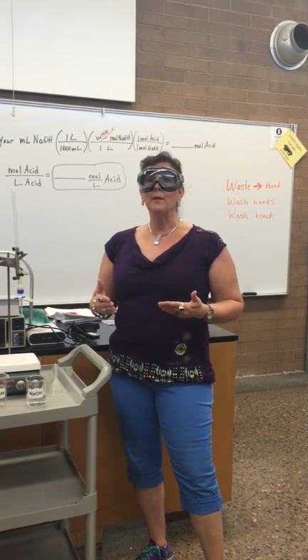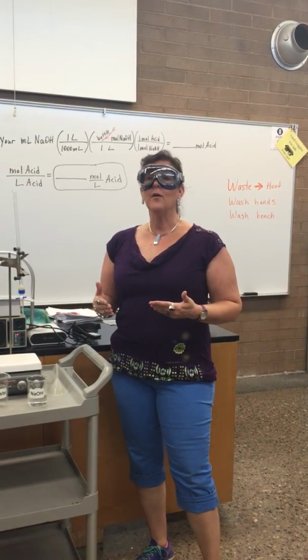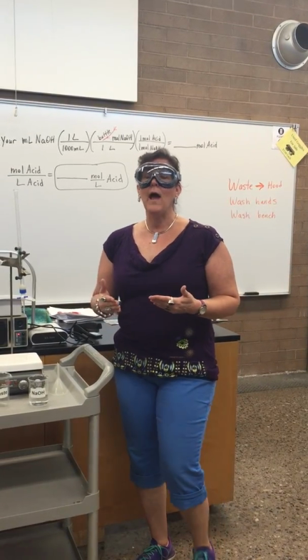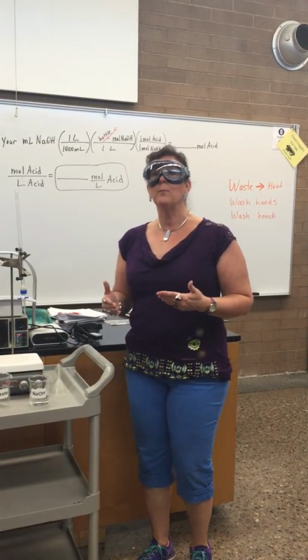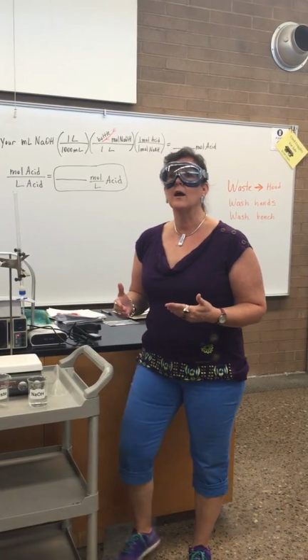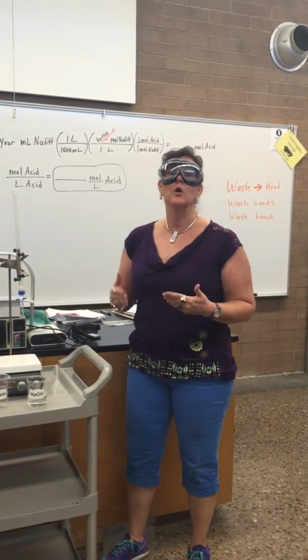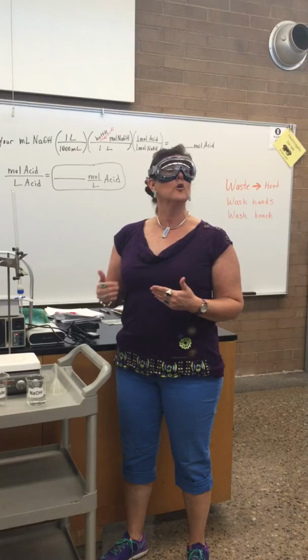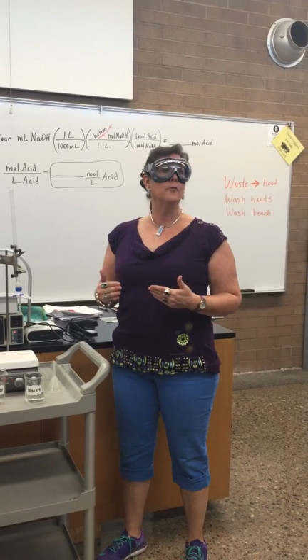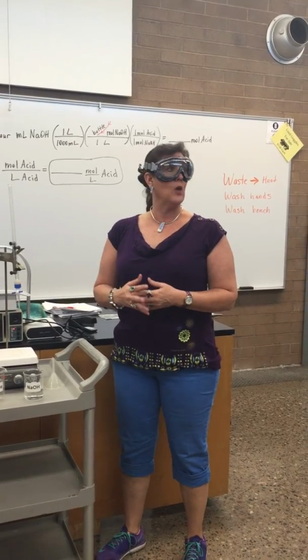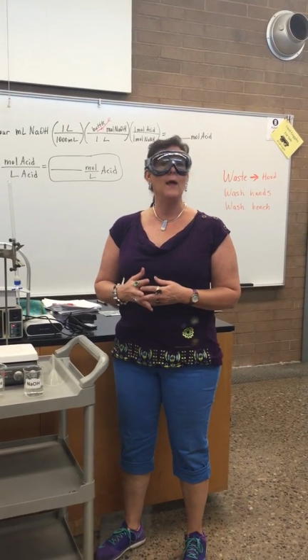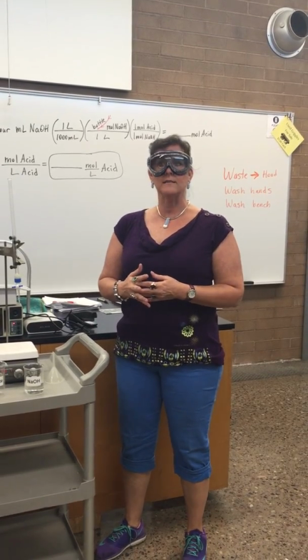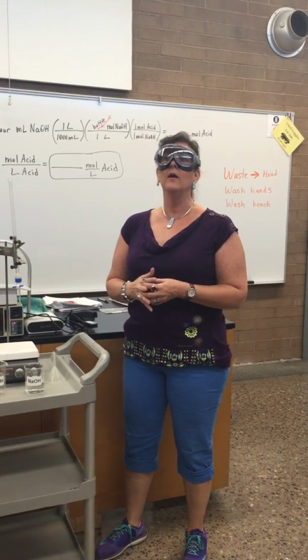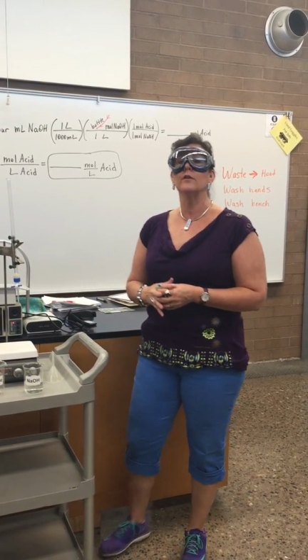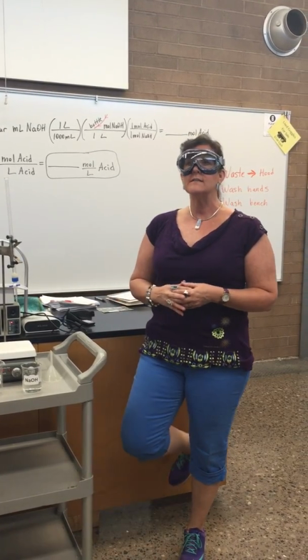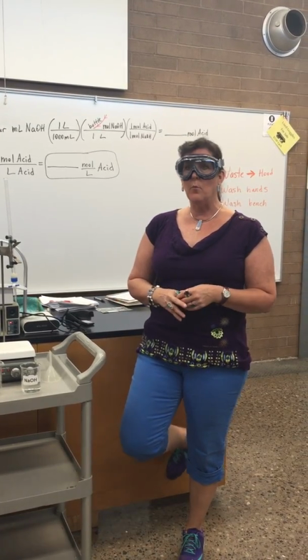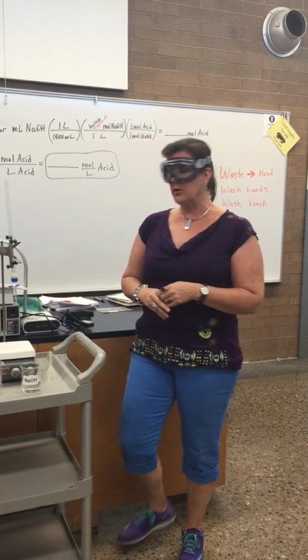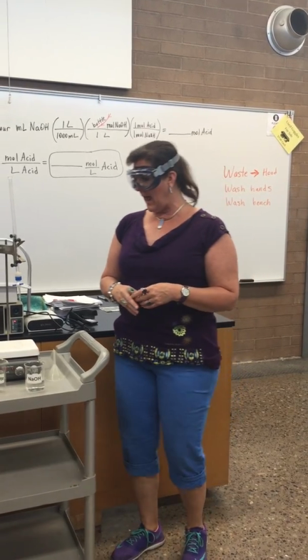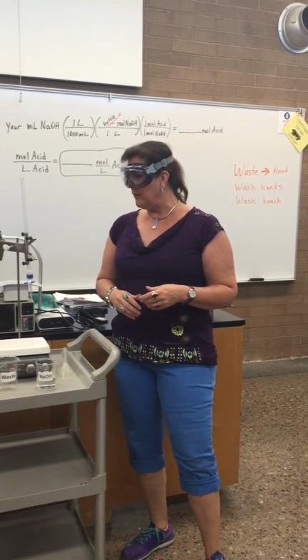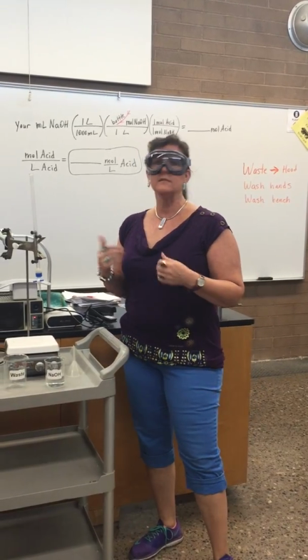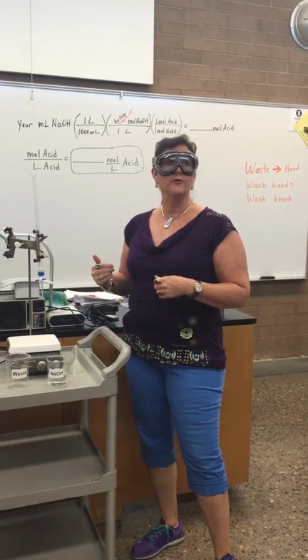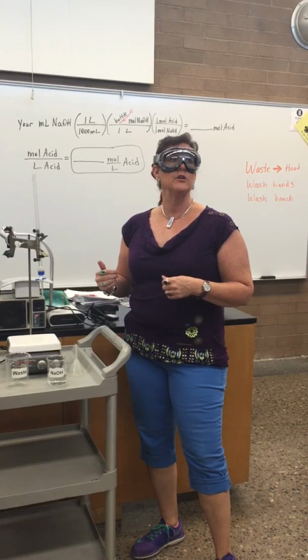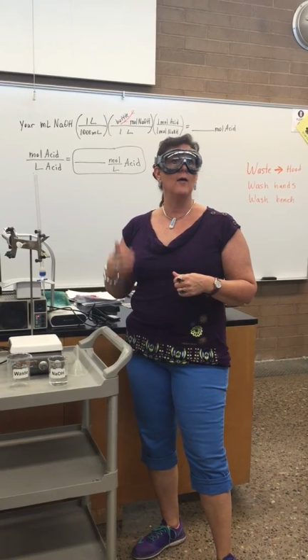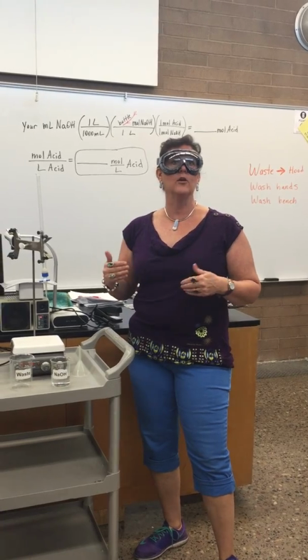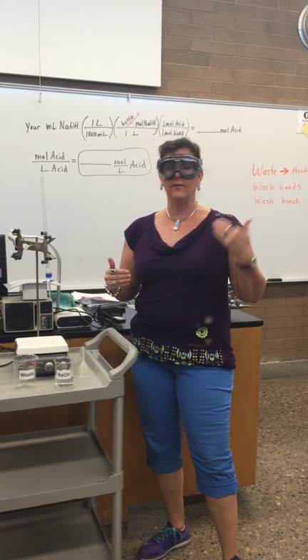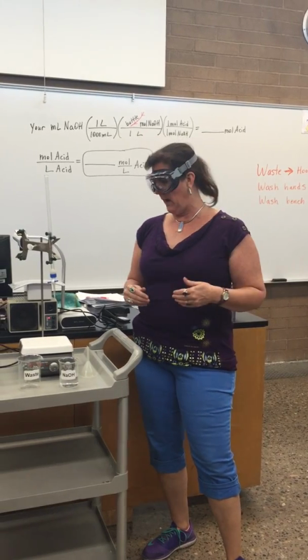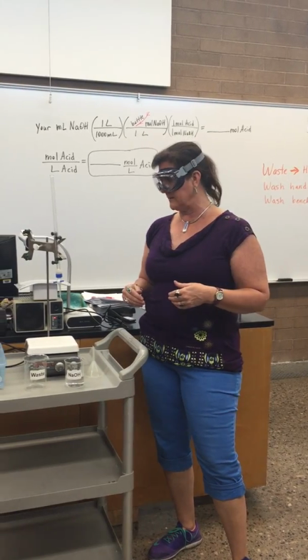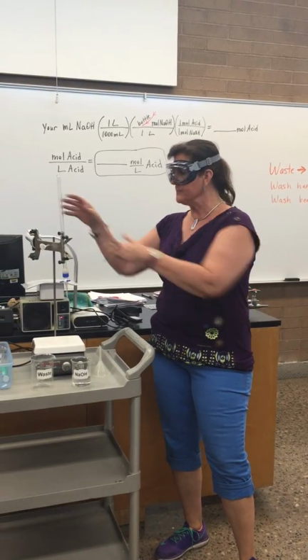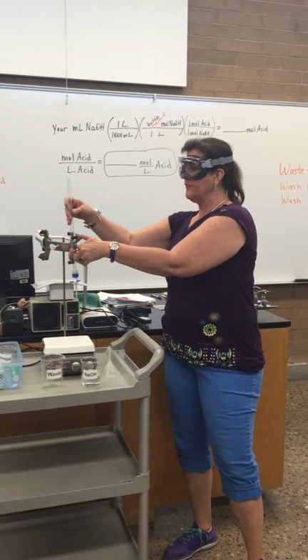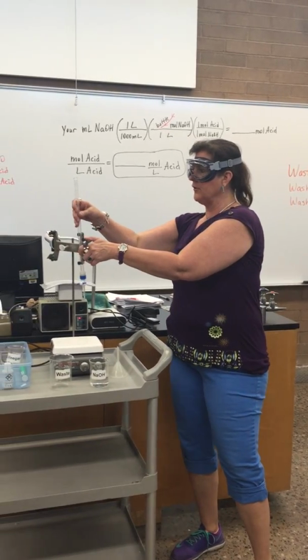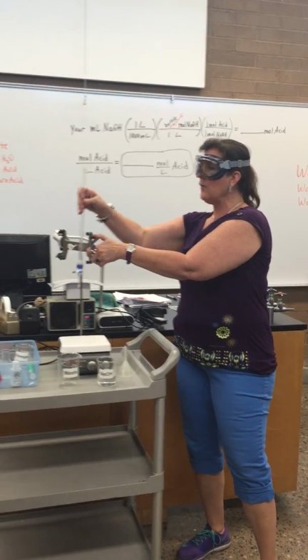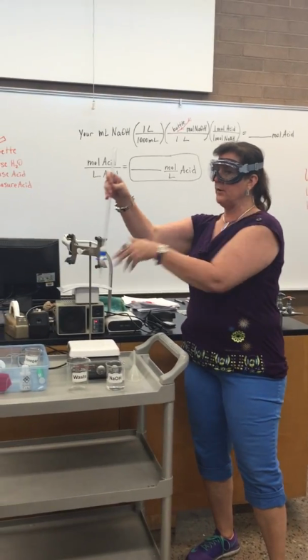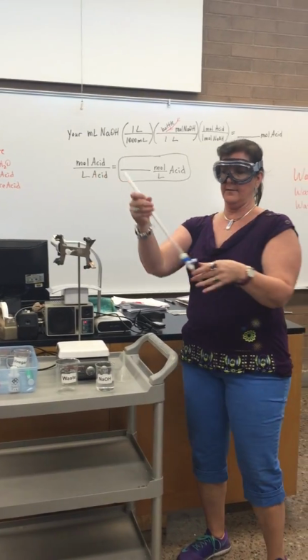I'm going to tell you how to prepare your burette with sodium hydroxide for today's Chem 130 lab, which is the titration of vinegar and sodium hydroxide. So you're going to go get a burette.